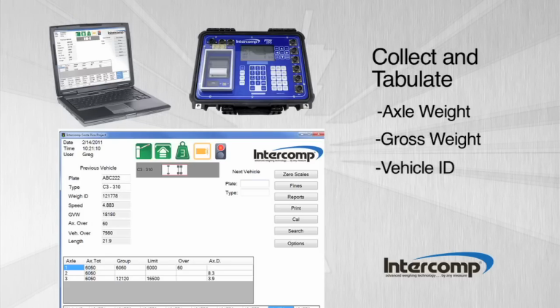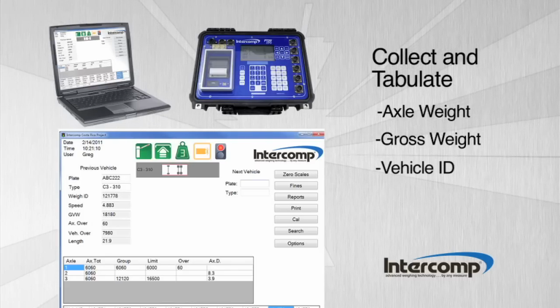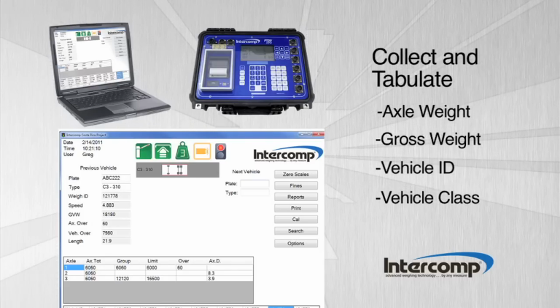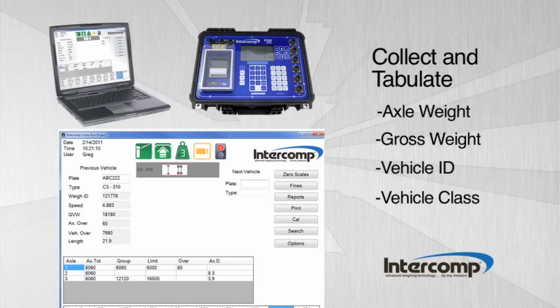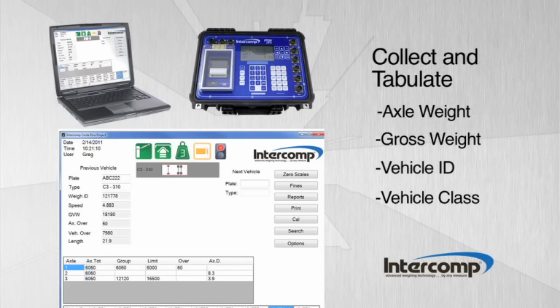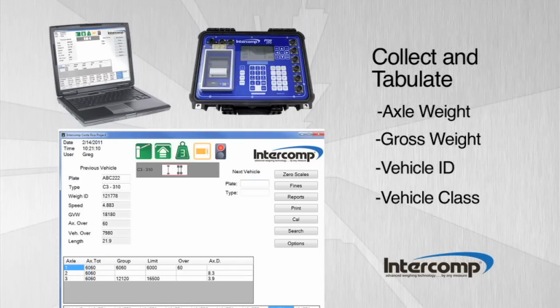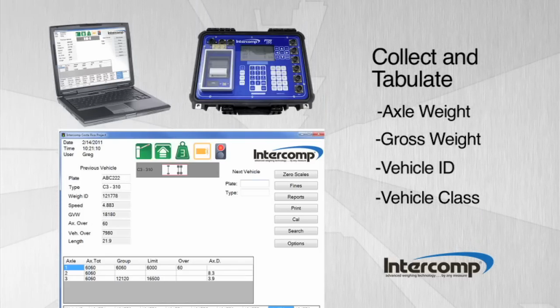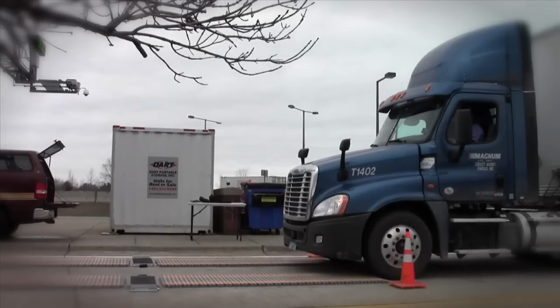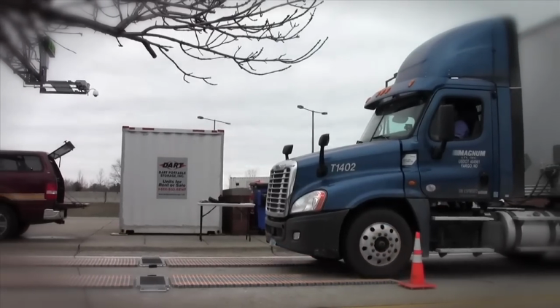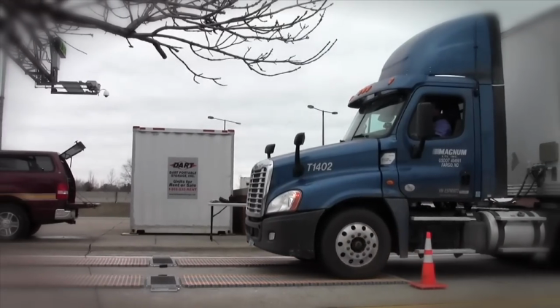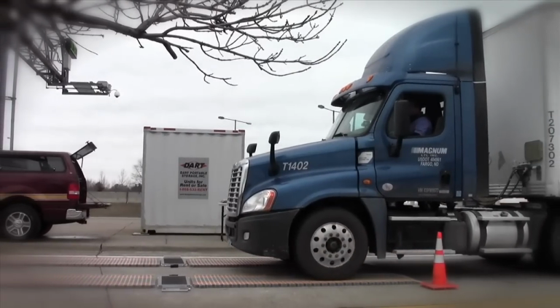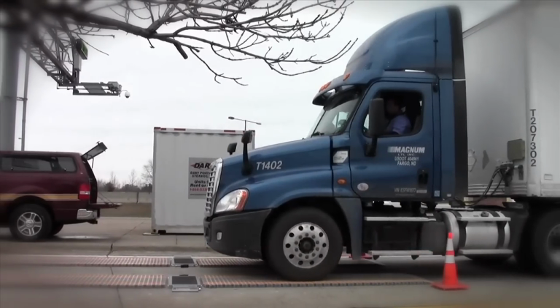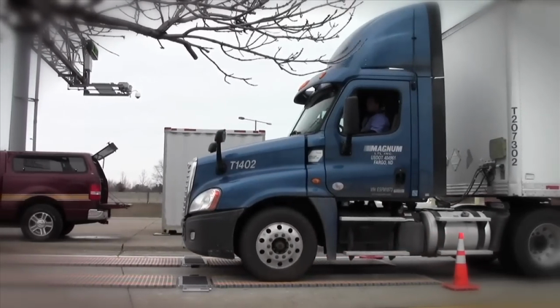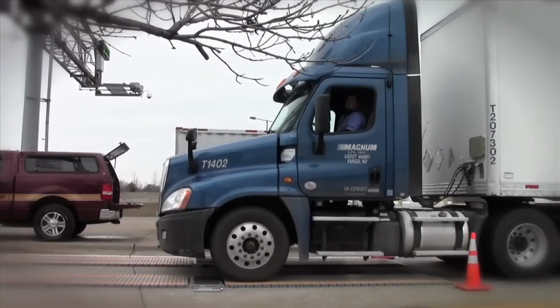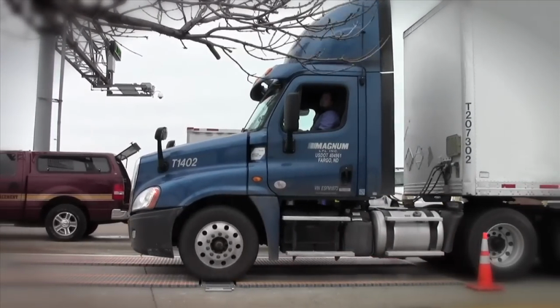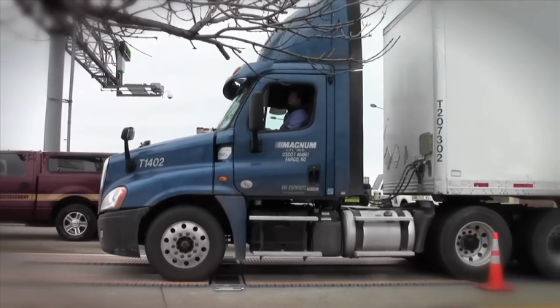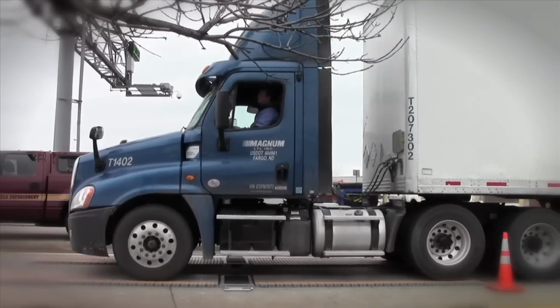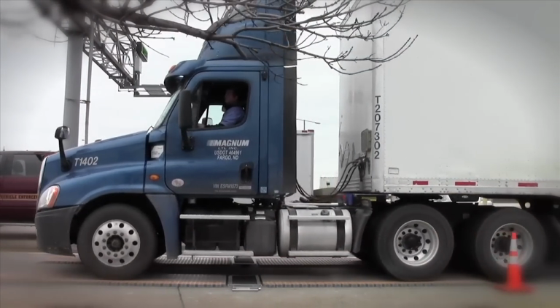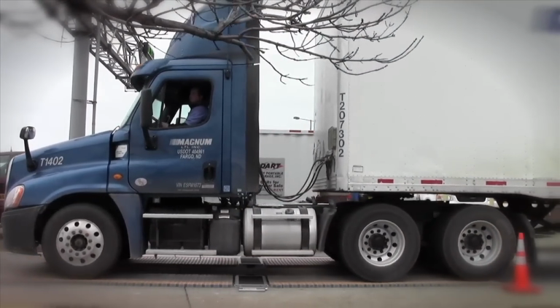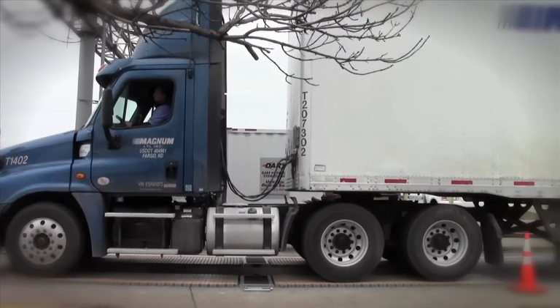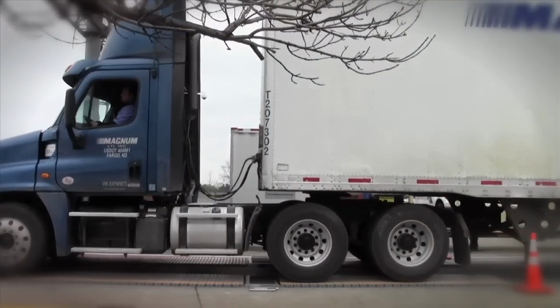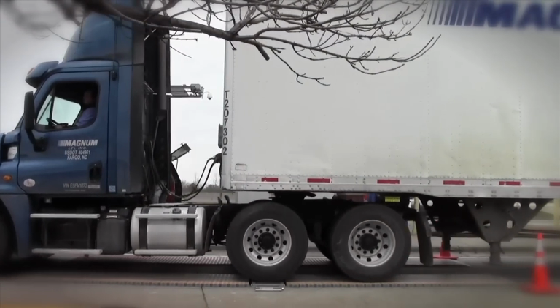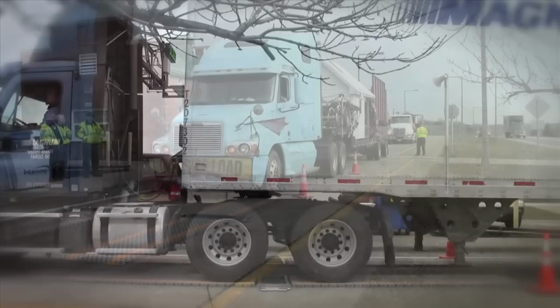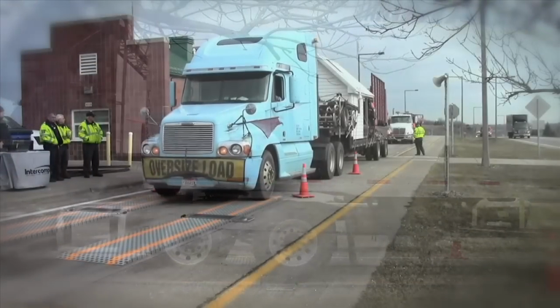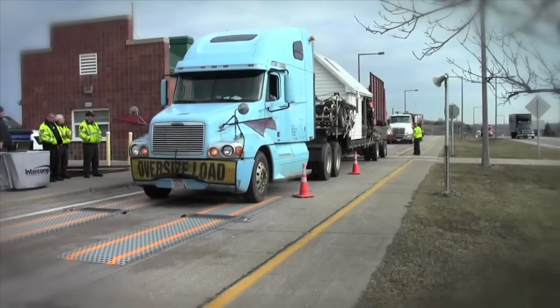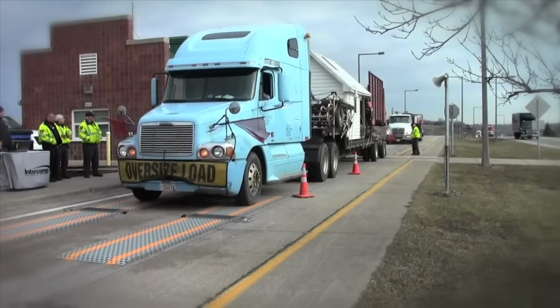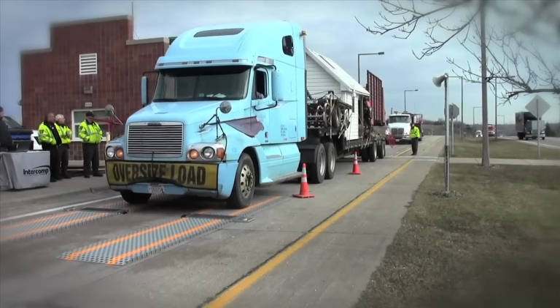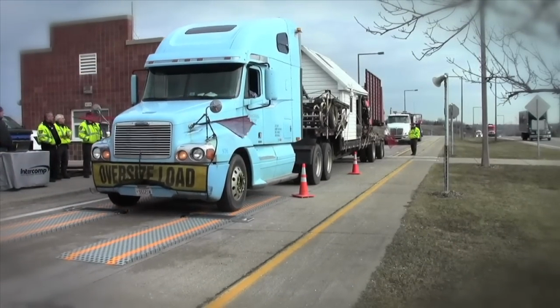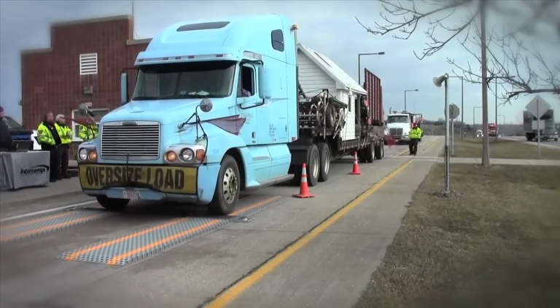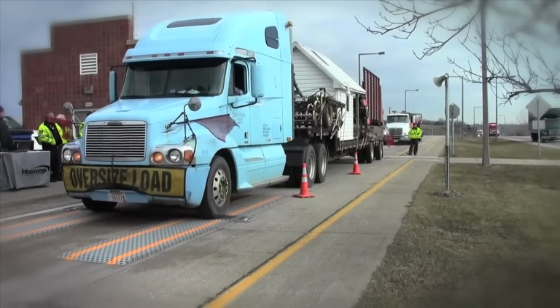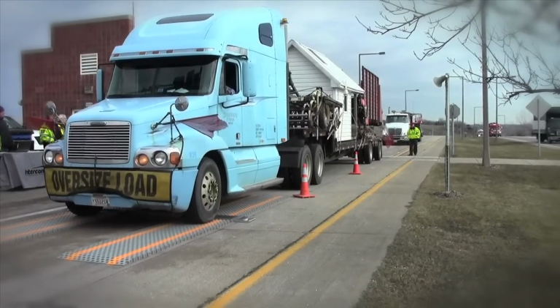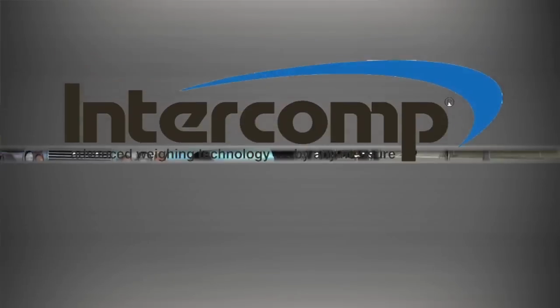The LS630 weigh-in motion system provides authorities with a fast, reliable, and cost-effective solution to protect roadways and concentrate enforcement almost anywhere they are required.